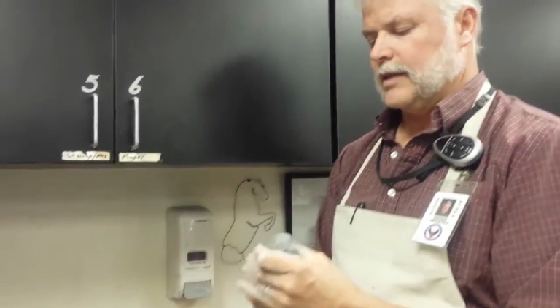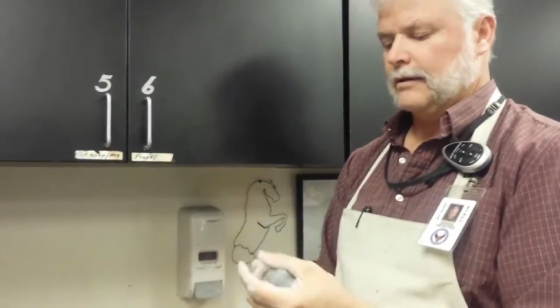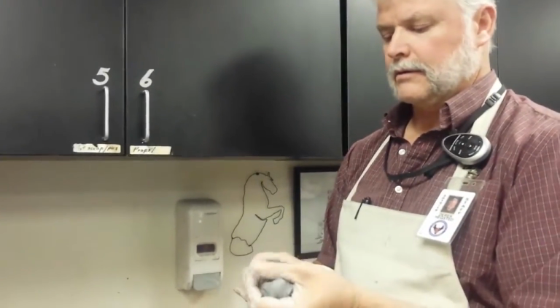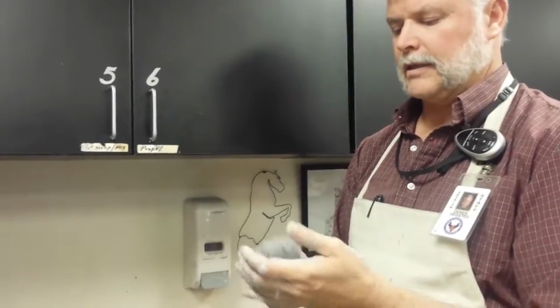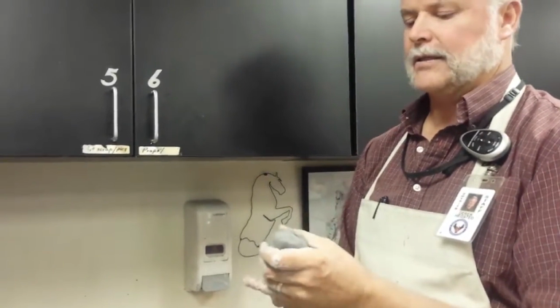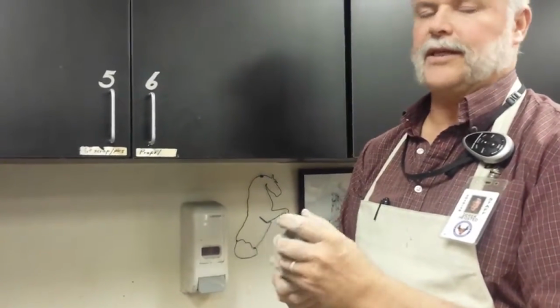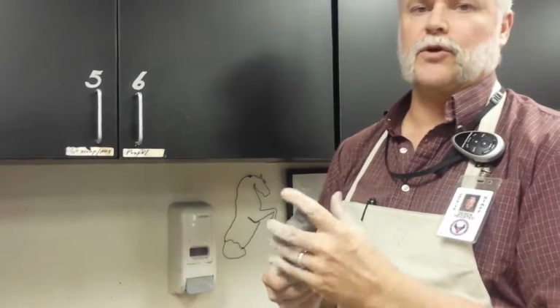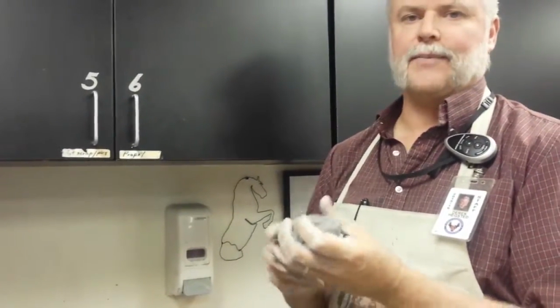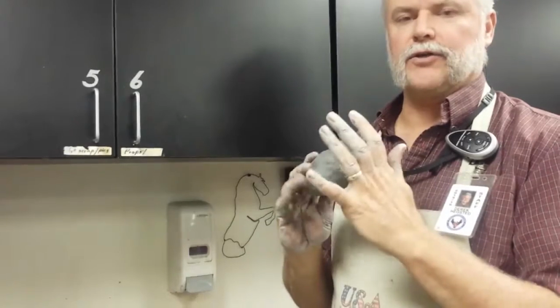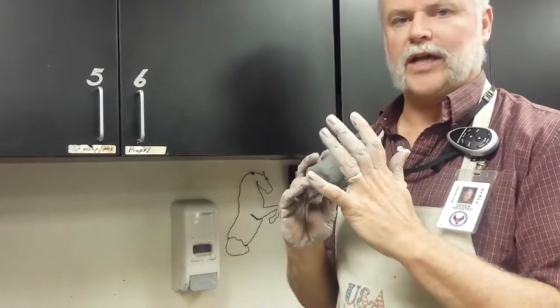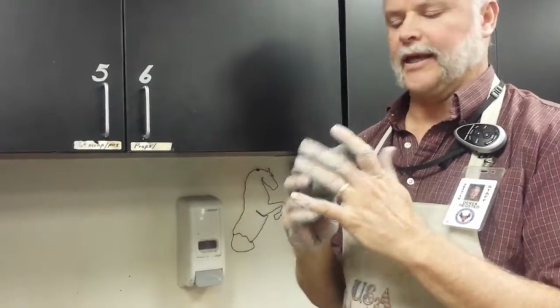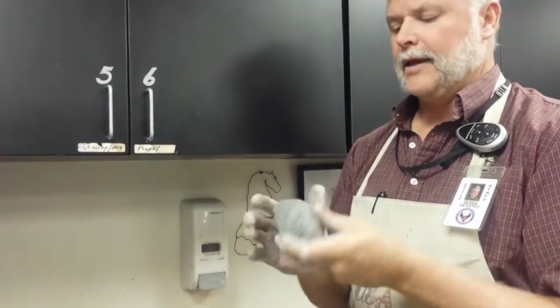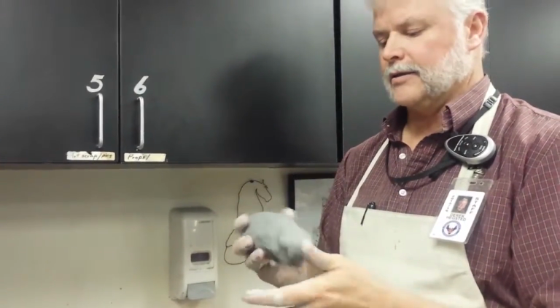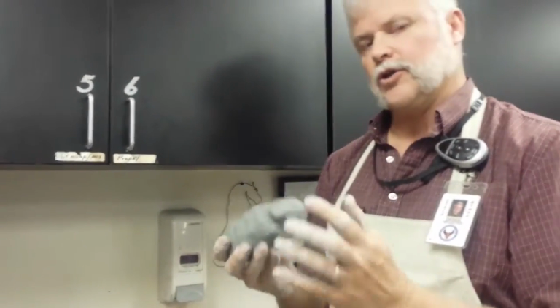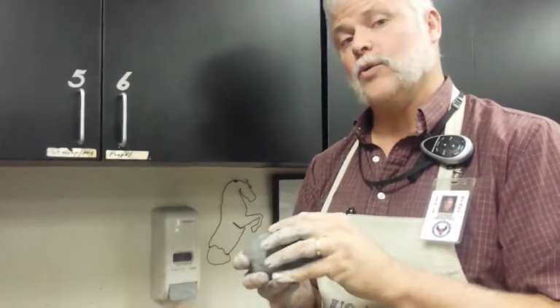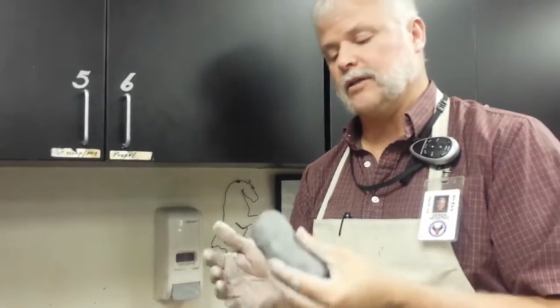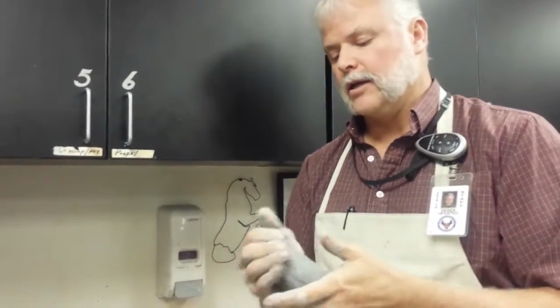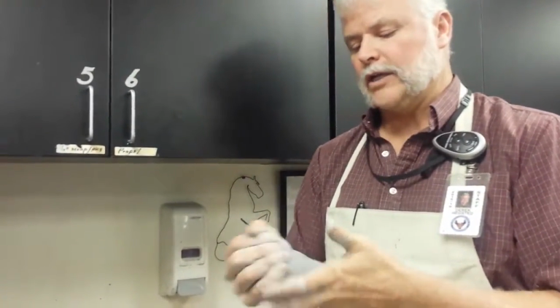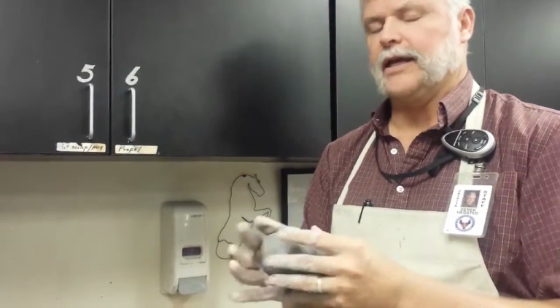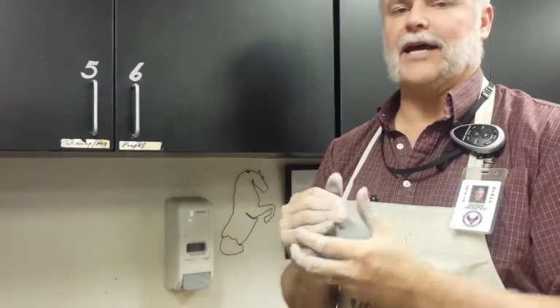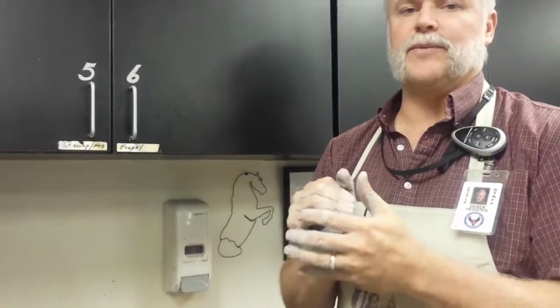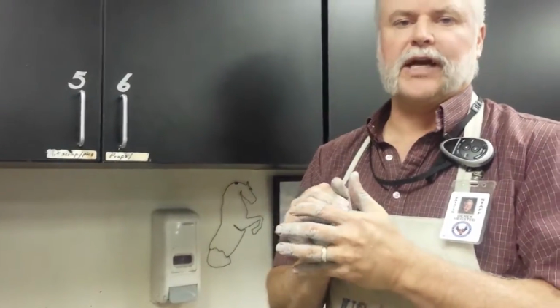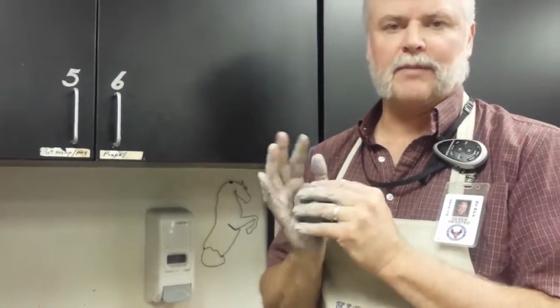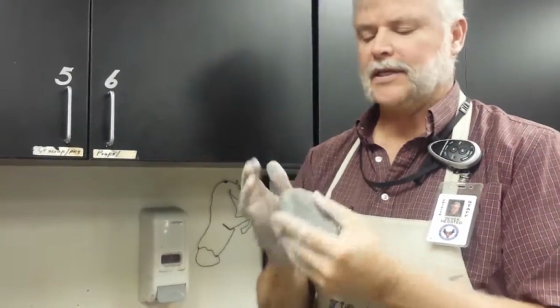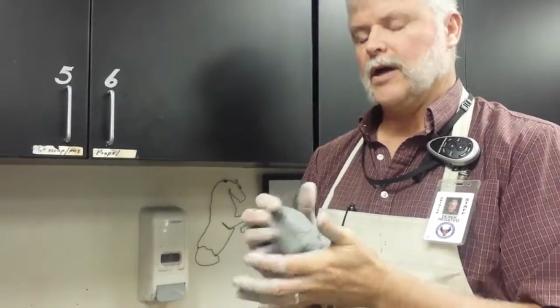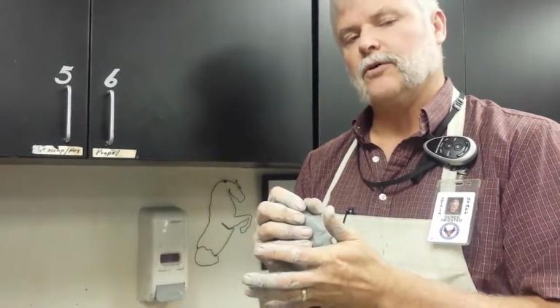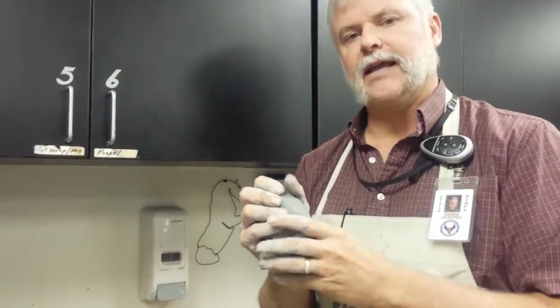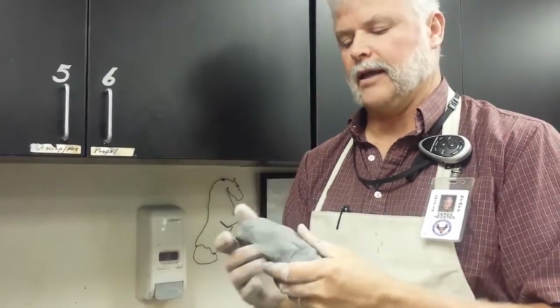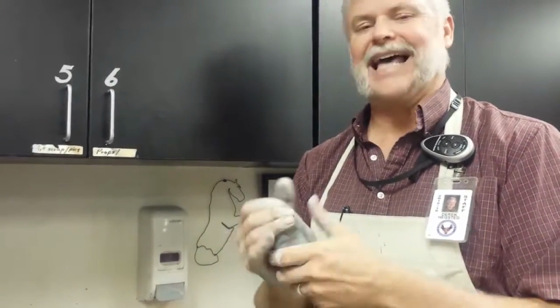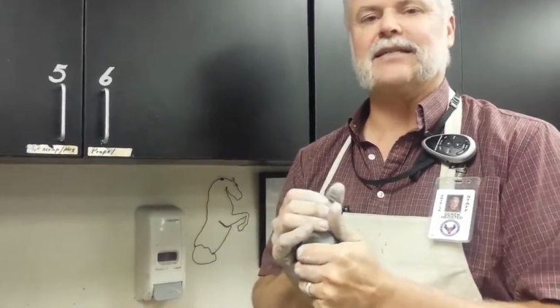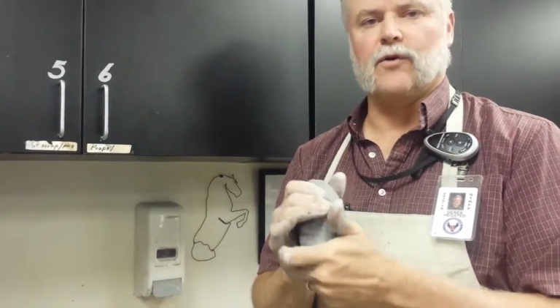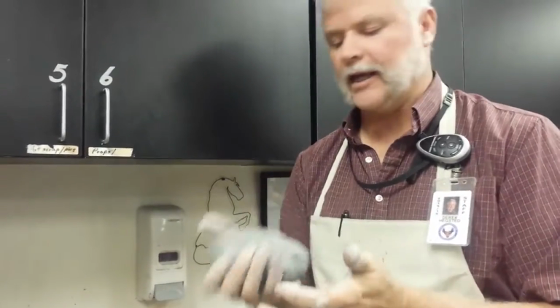The last thing we did was showing what happens when you do not wedge the clay, and now I'm going to show you how to wedge the clay. Wedging the clay allows you to work out any air bubbles, but it also creates elasticity for your clay.